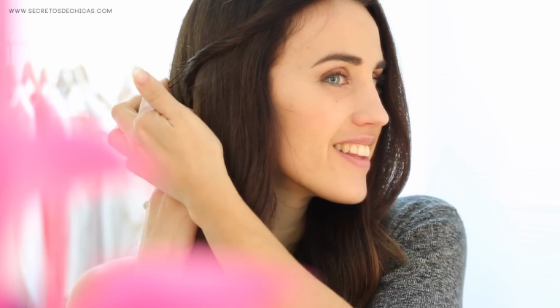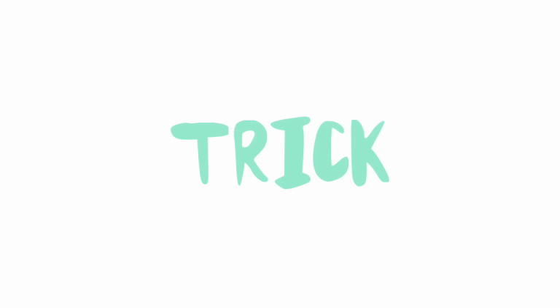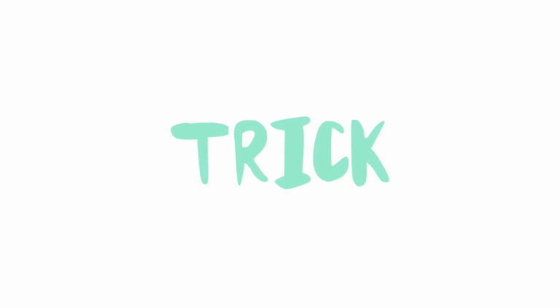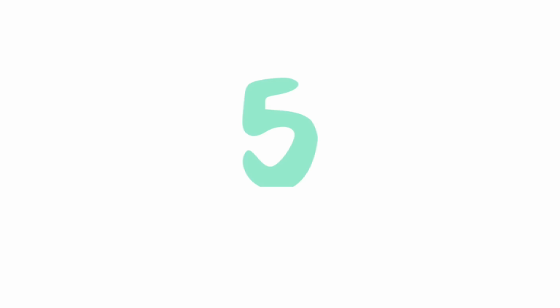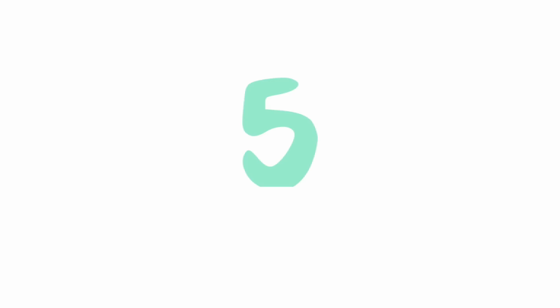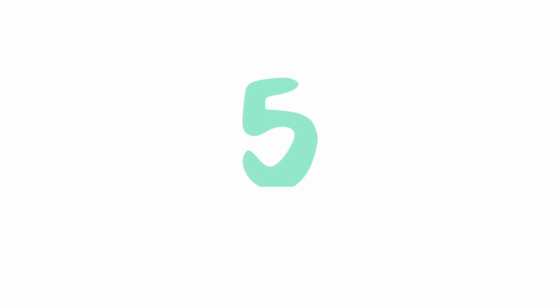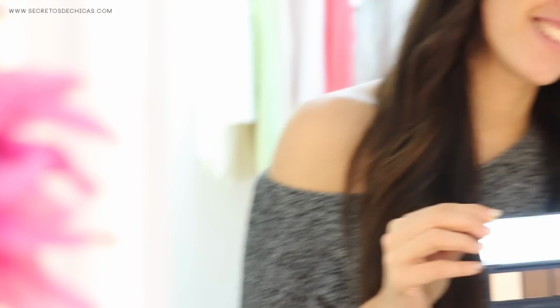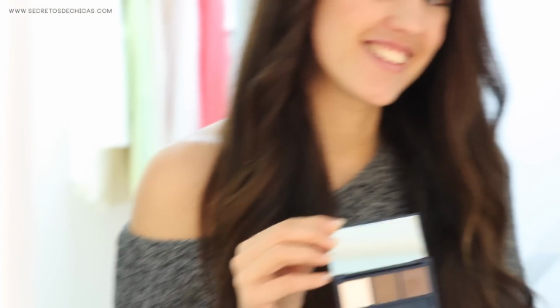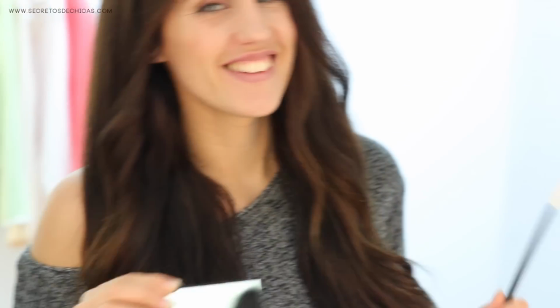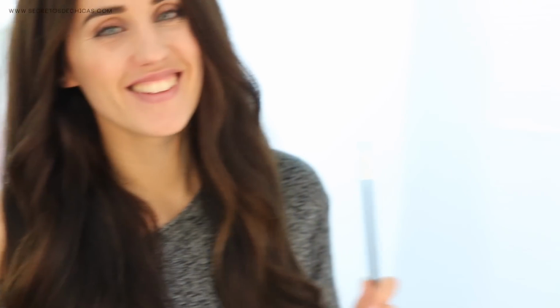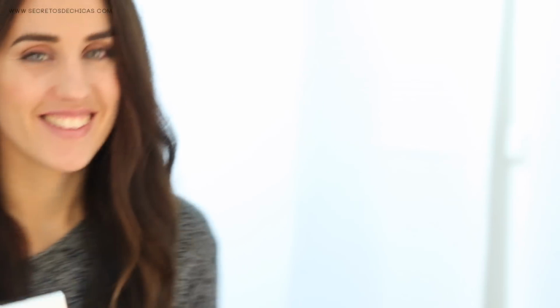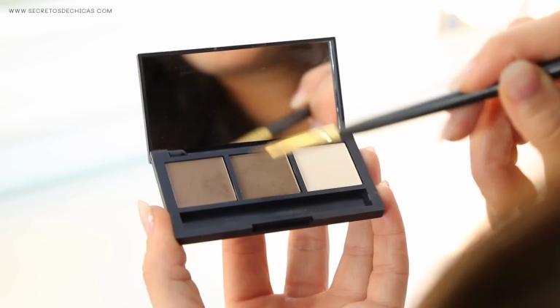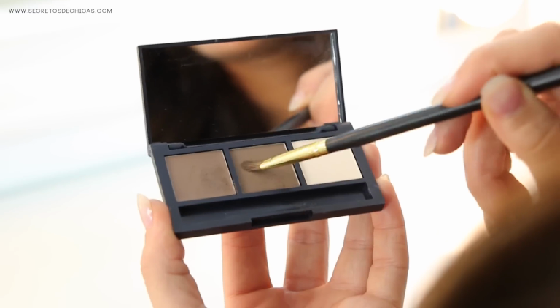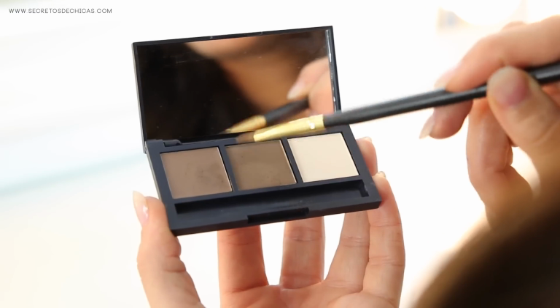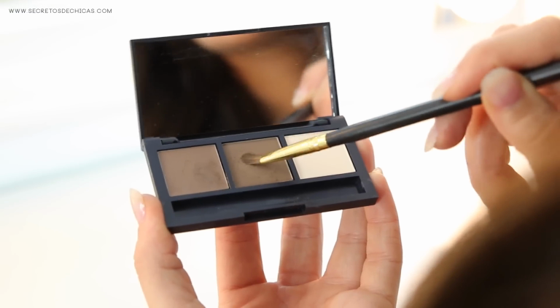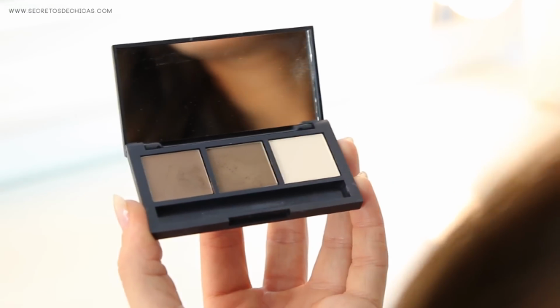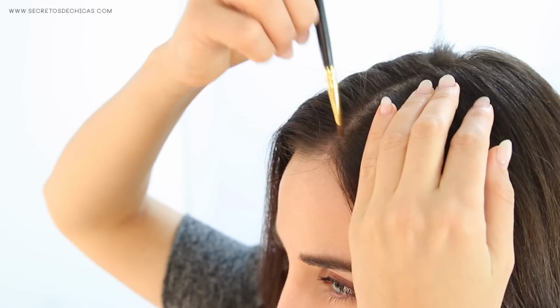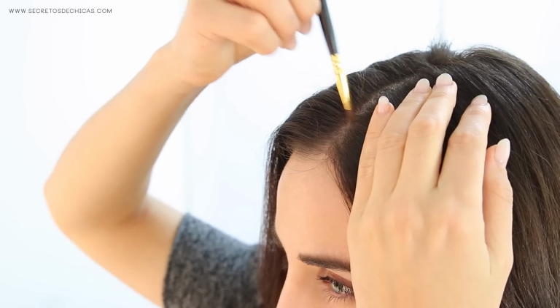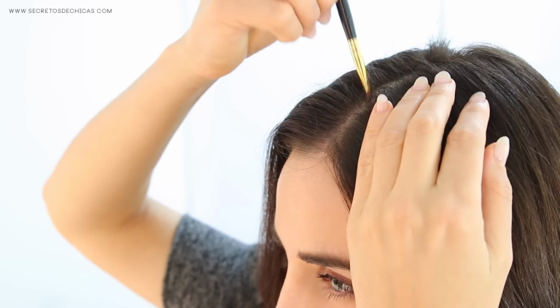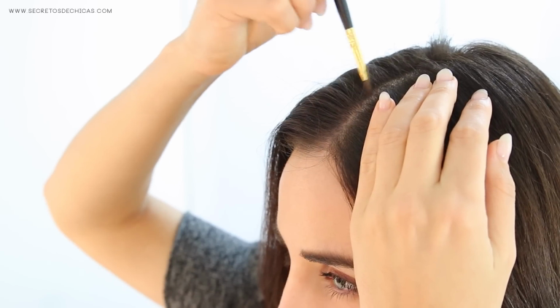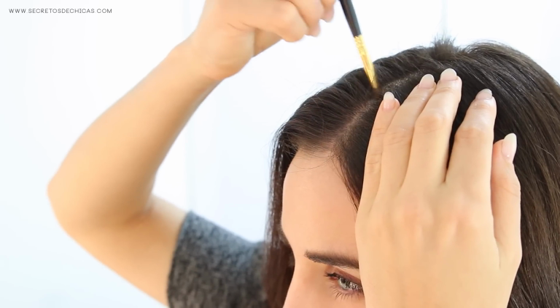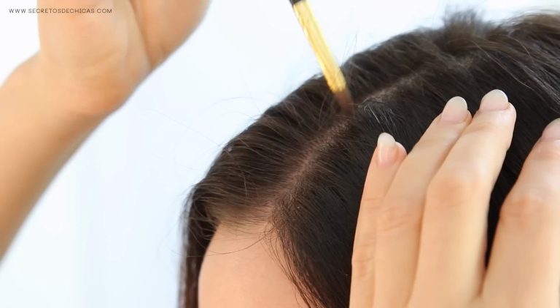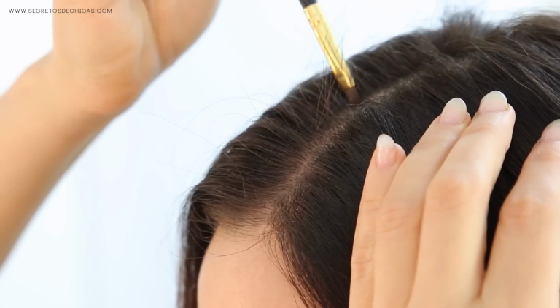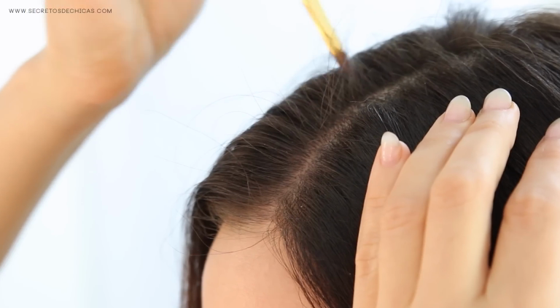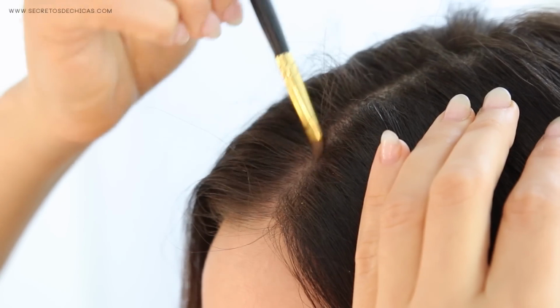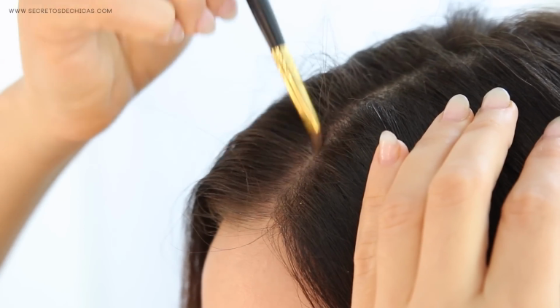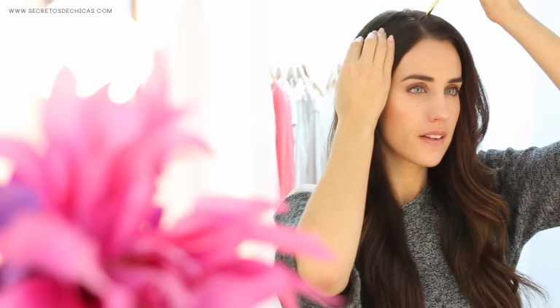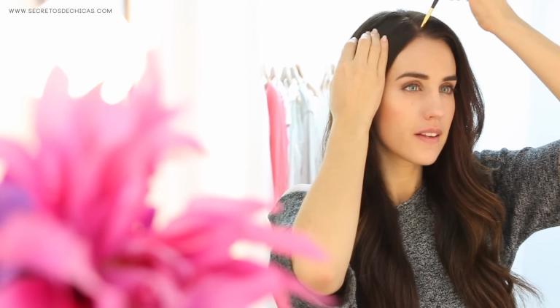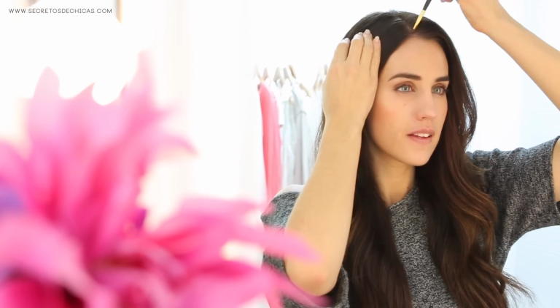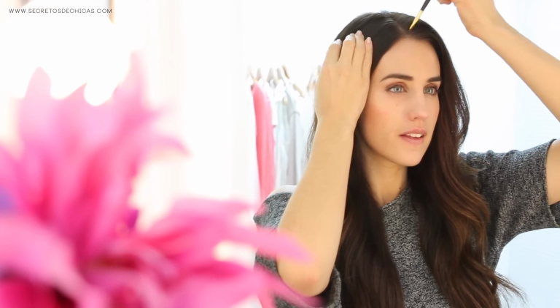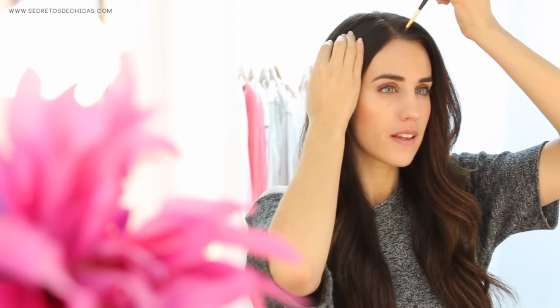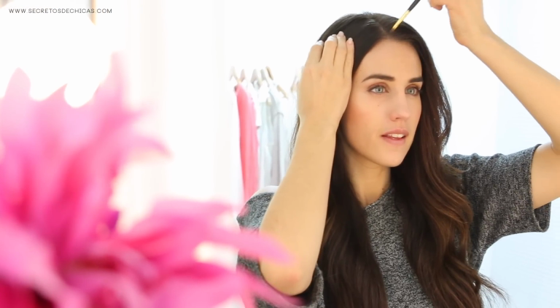Trick number five: choose an eyeshadow that matches your hair color and apply it to your hair part. That way your hair will look fuller and more voluminous.